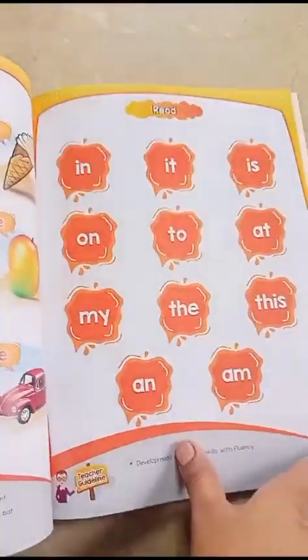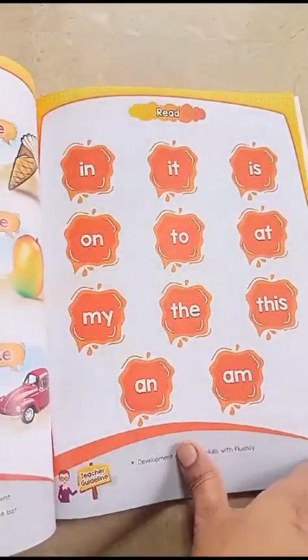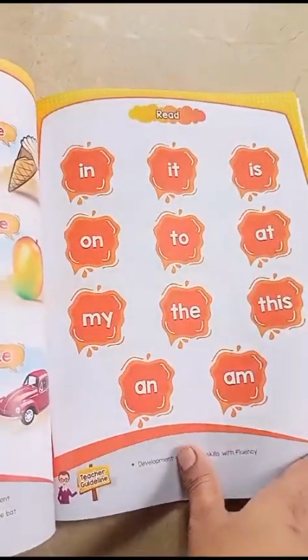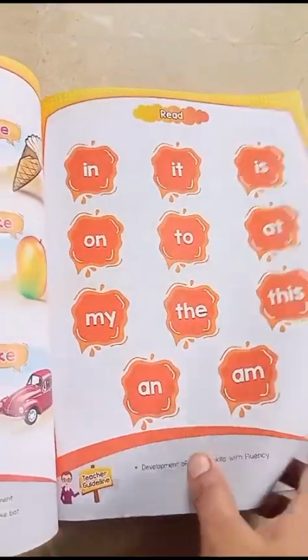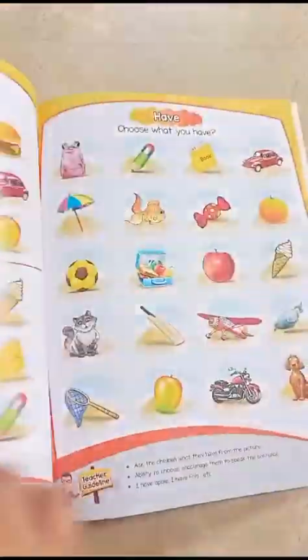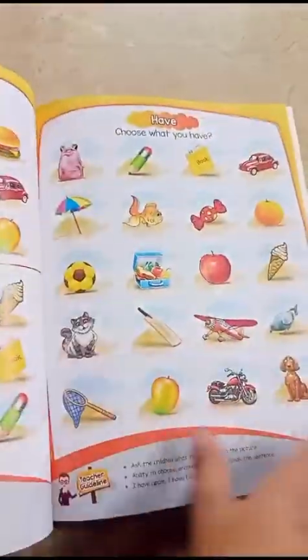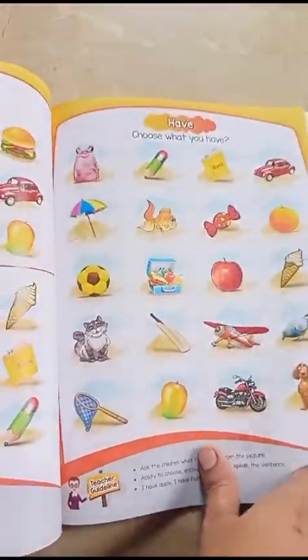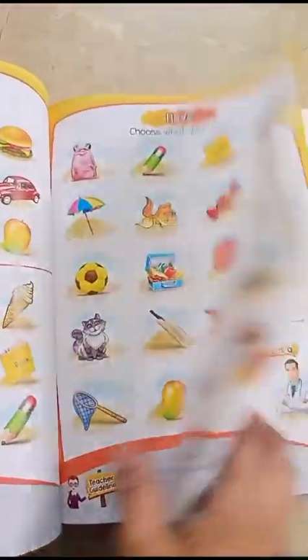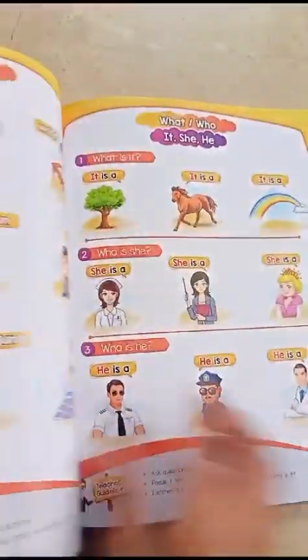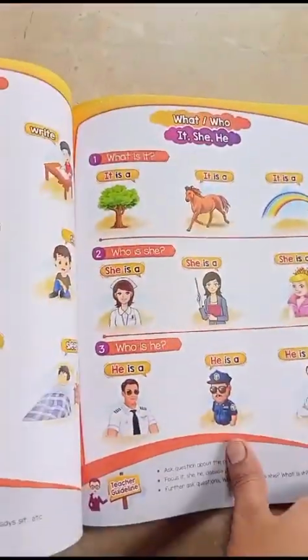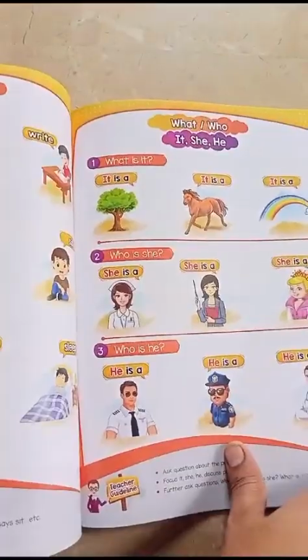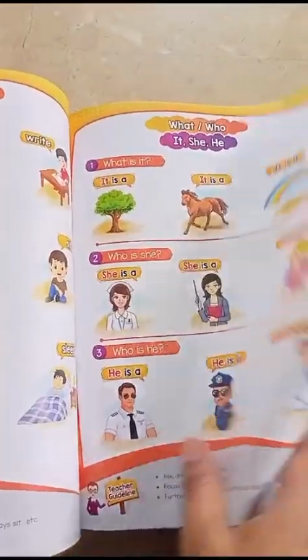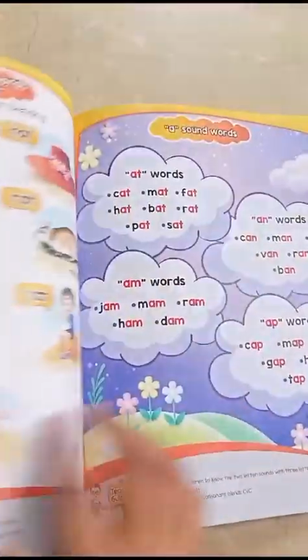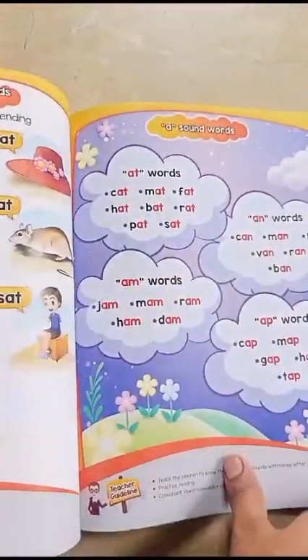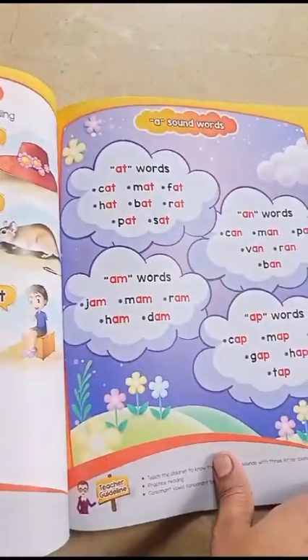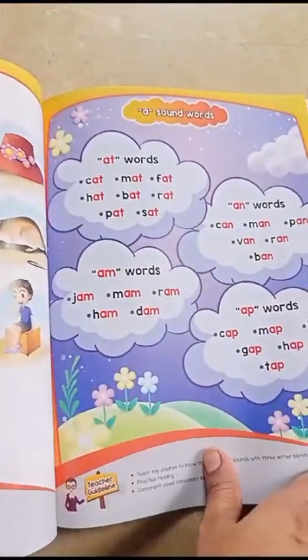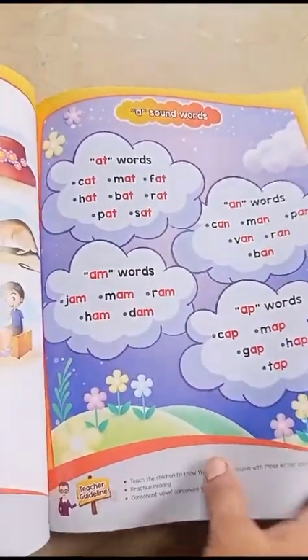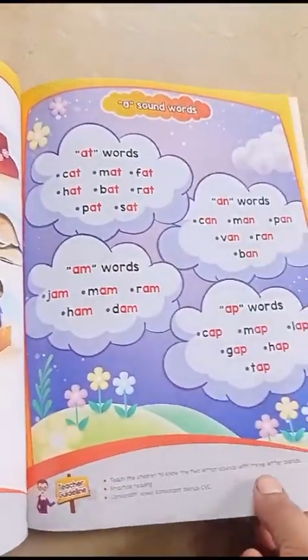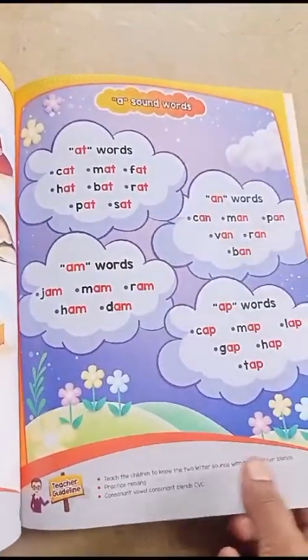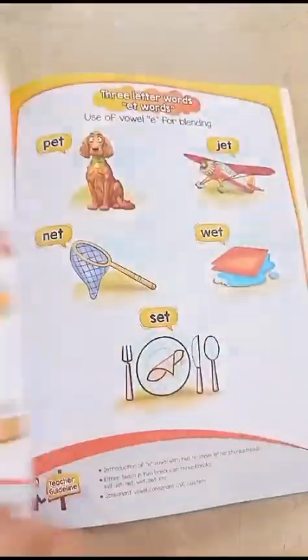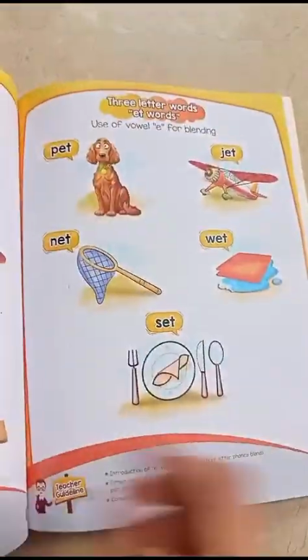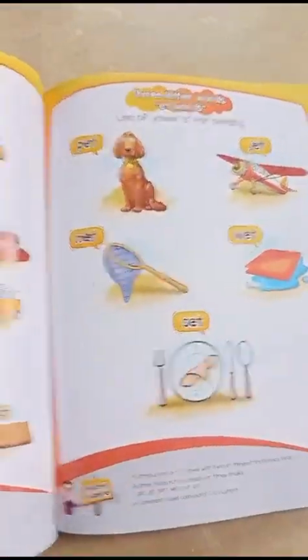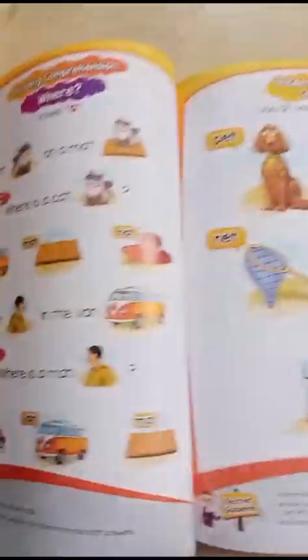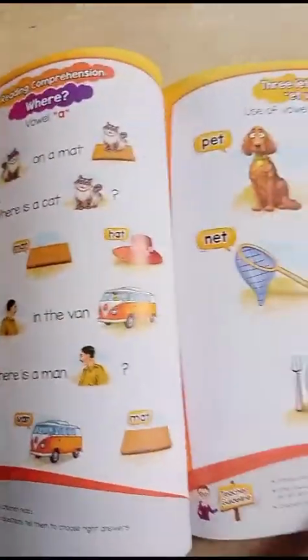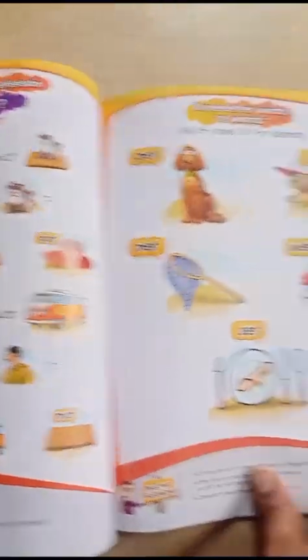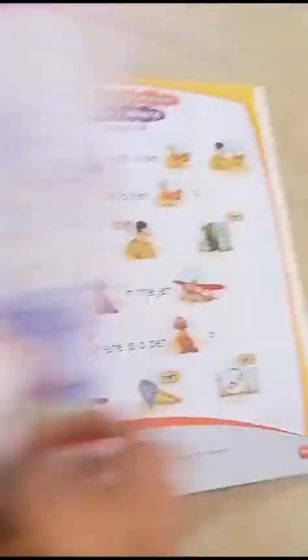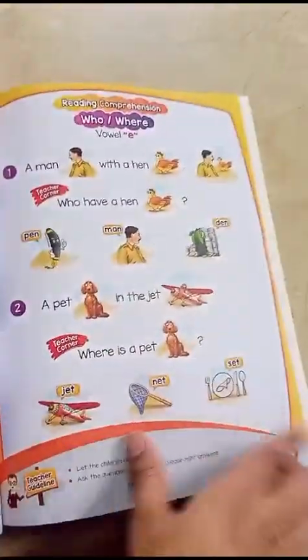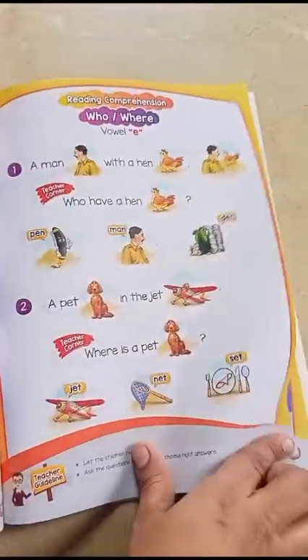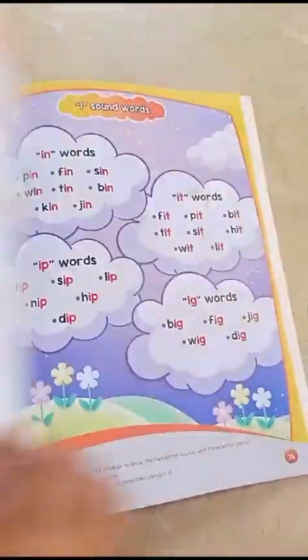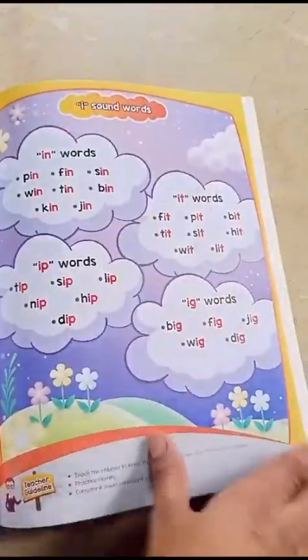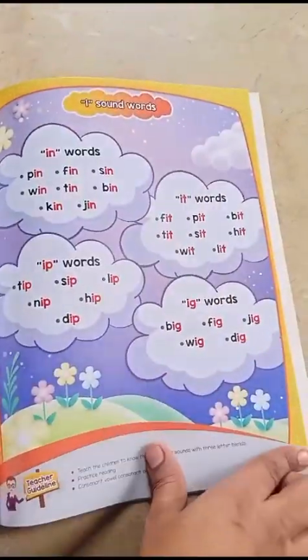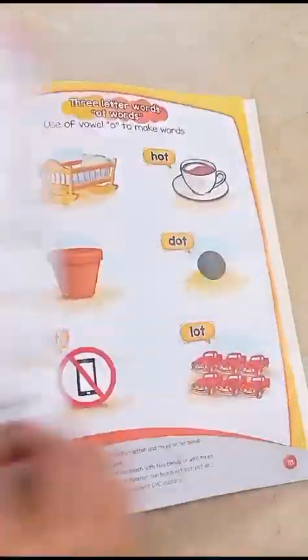There are photo memory pages for high-frequency words which are frequently used in sentences. Then there are A sound words — vowel A sound words, three-letter words, and the 'who we are' concept.